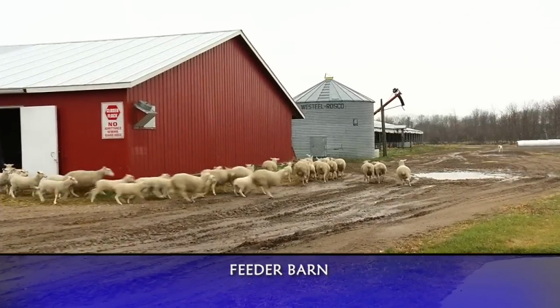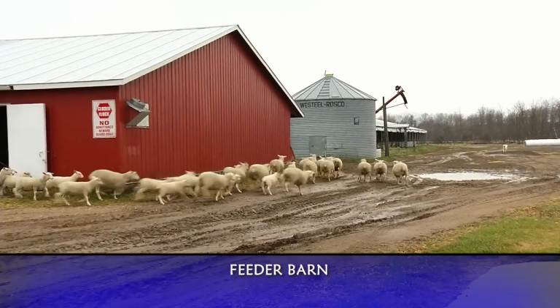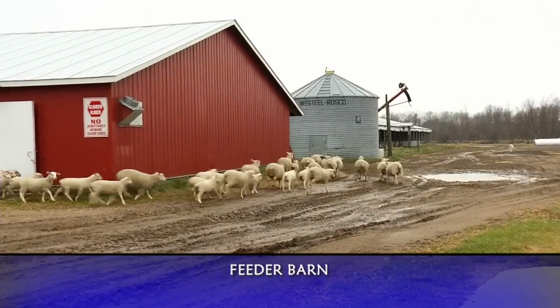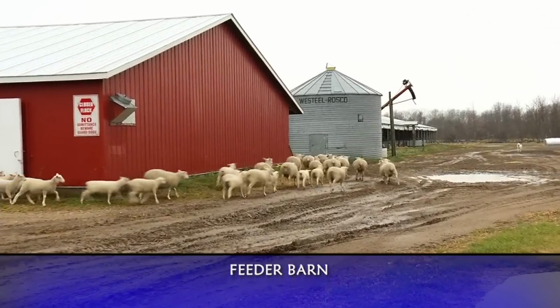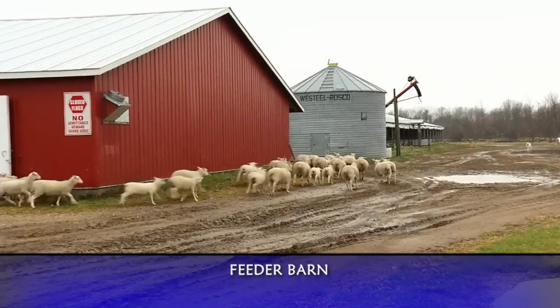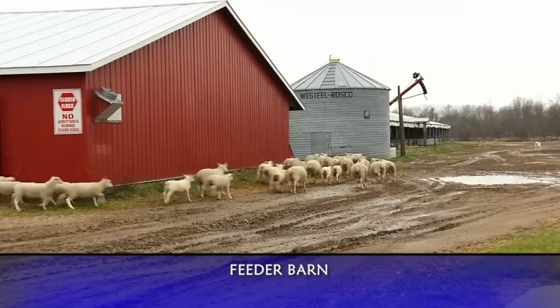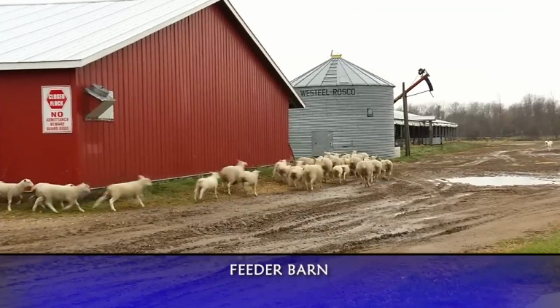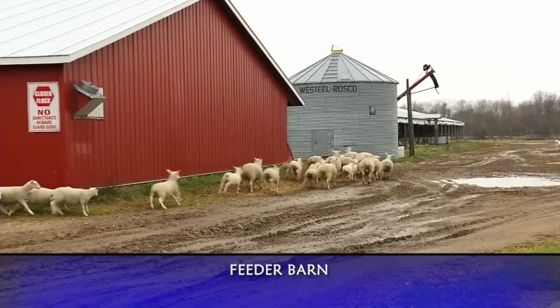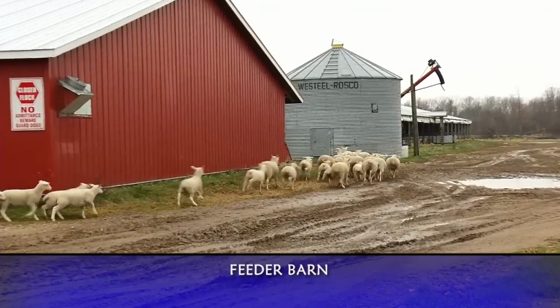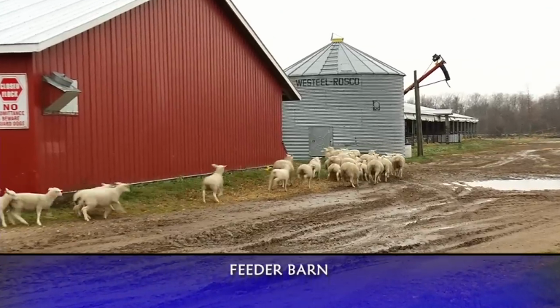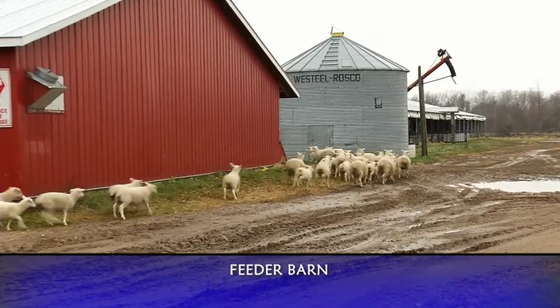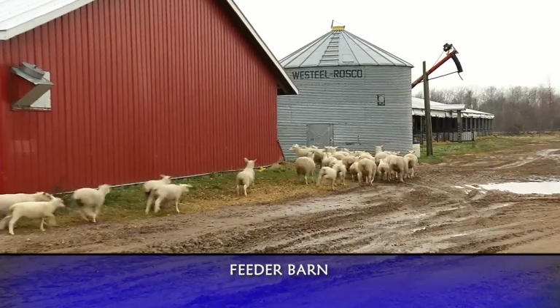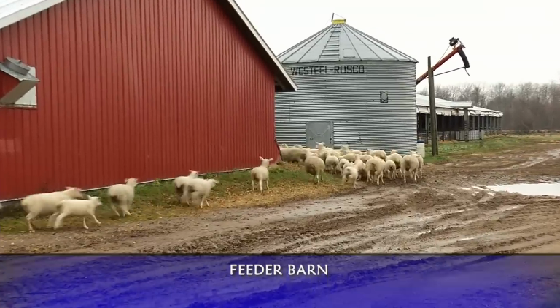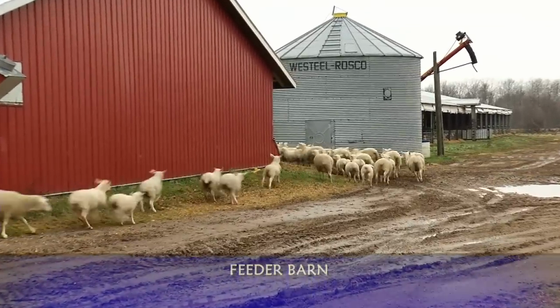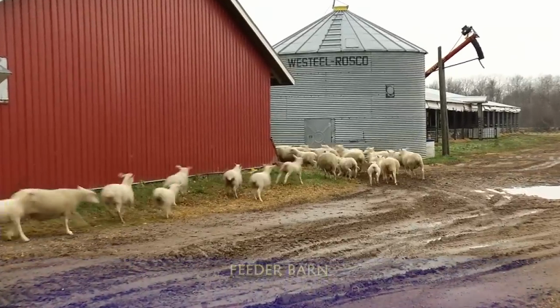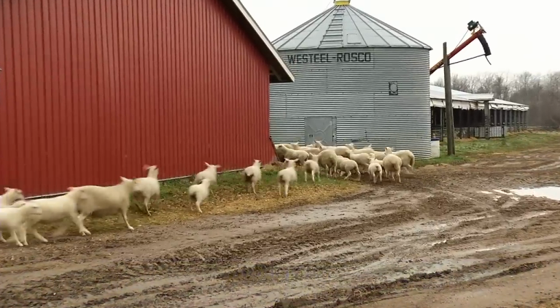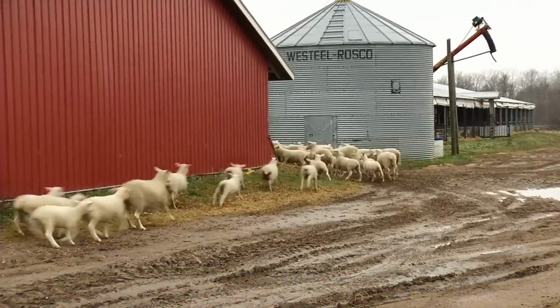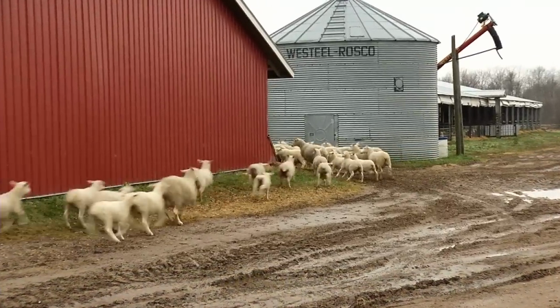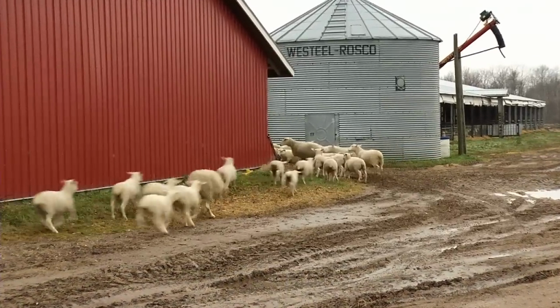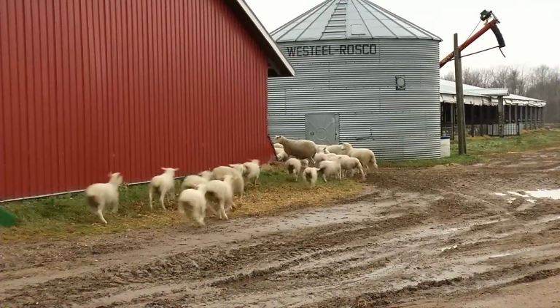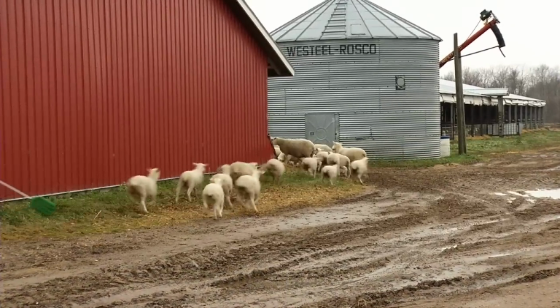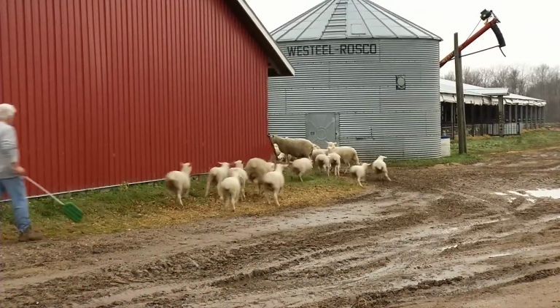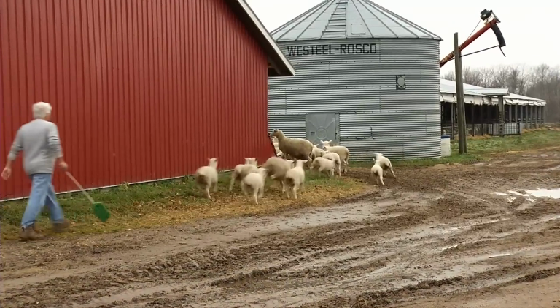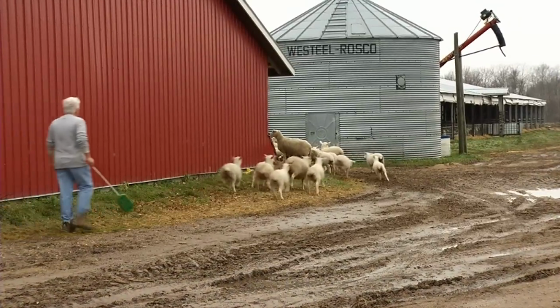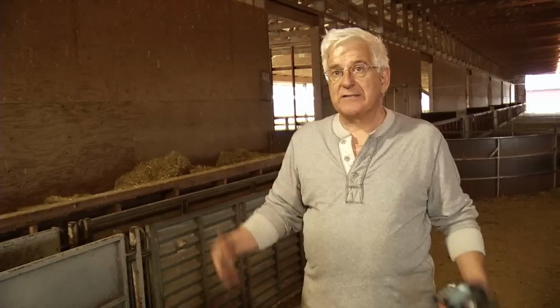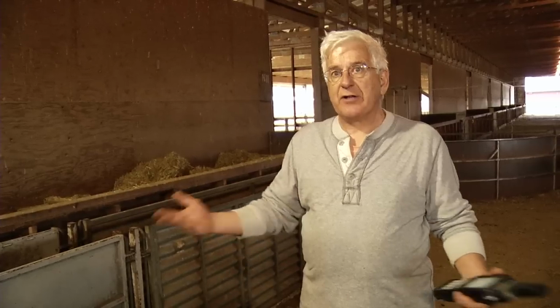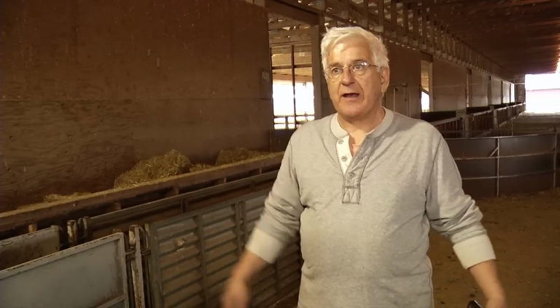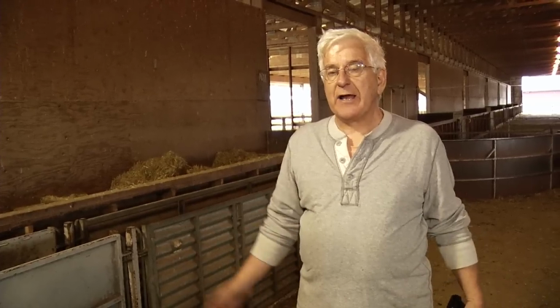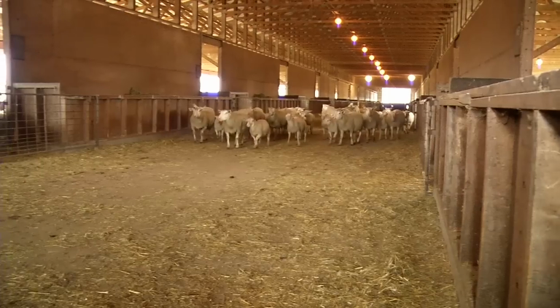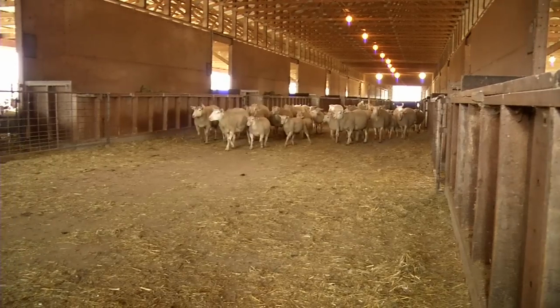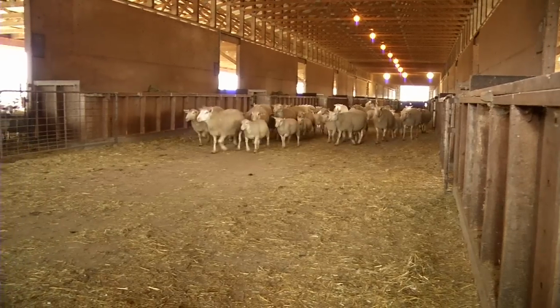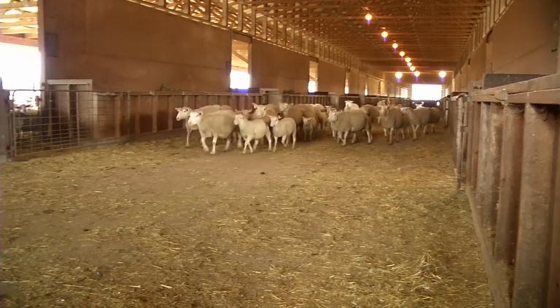We moved the ewes and their lambs from the lambing barn into the feeder barn. The ewes are familiar with coming into the feeder barn because as they were raised, every time they have a lamb they always come into the same place.